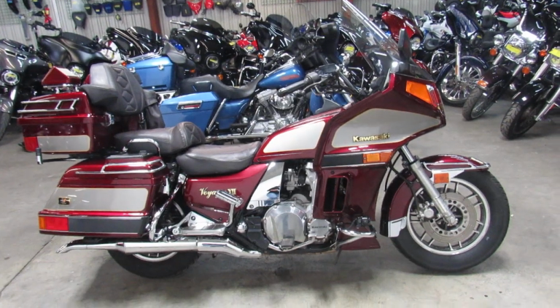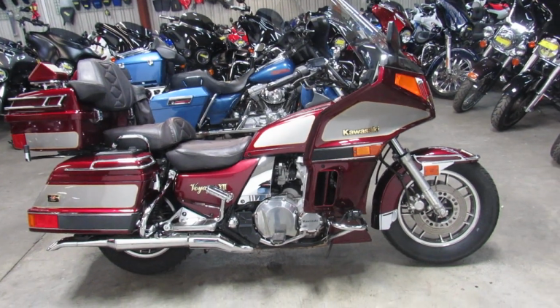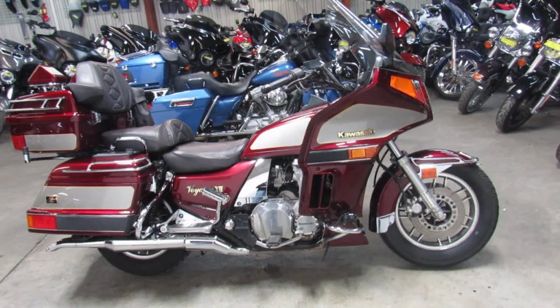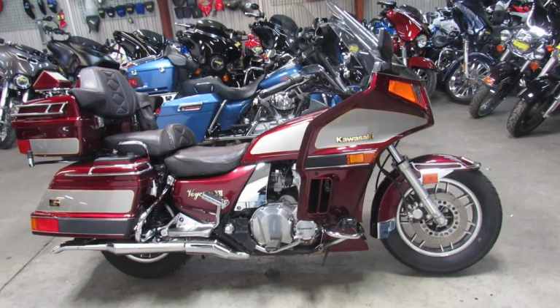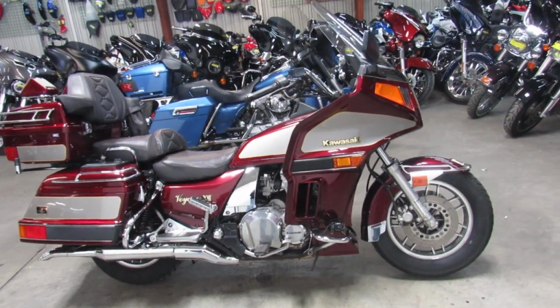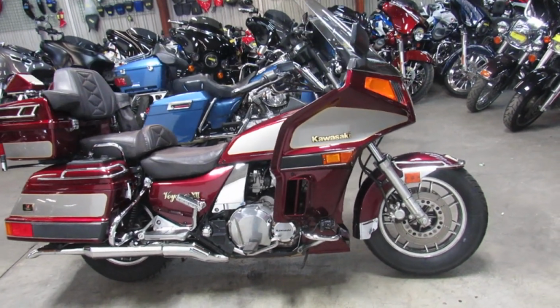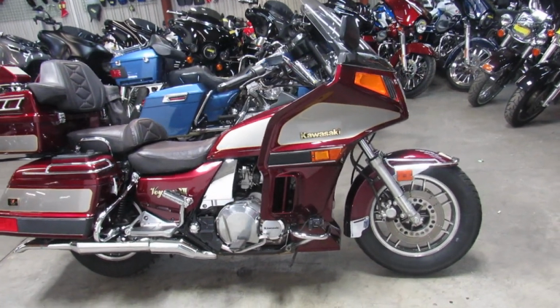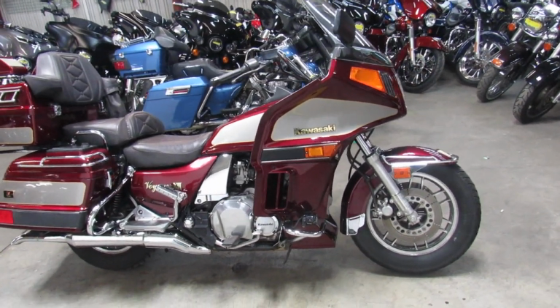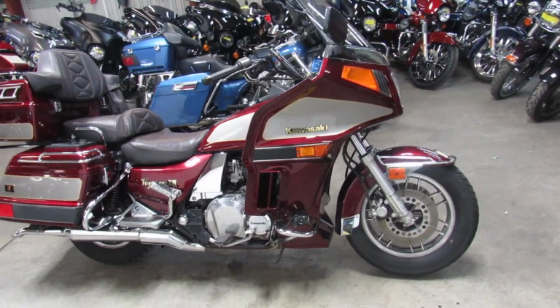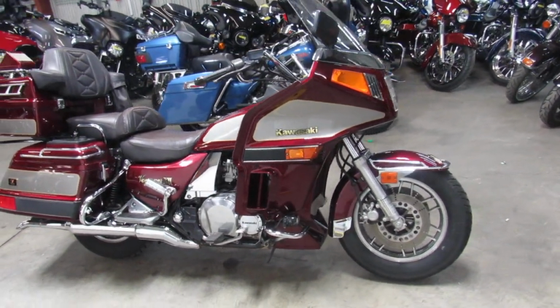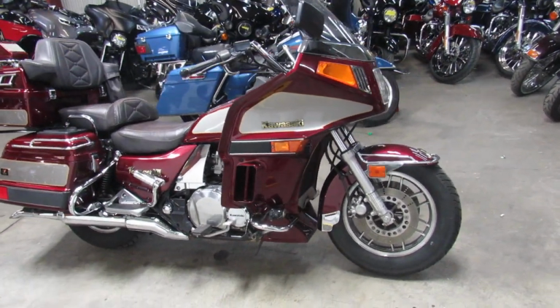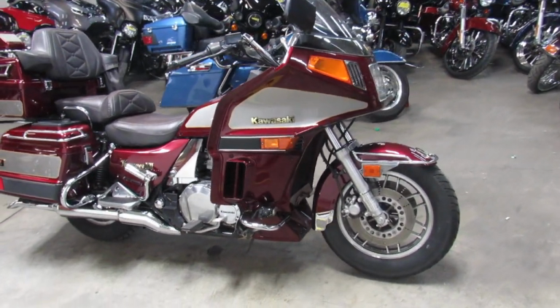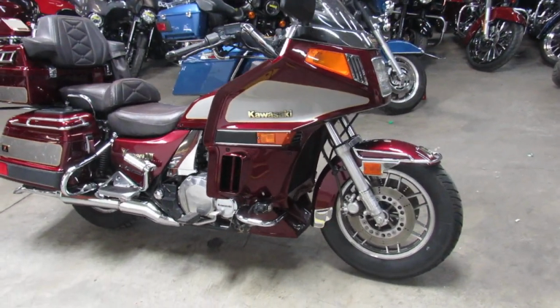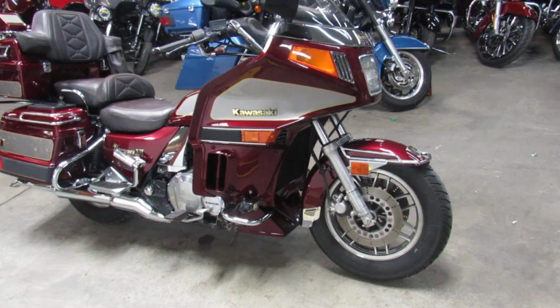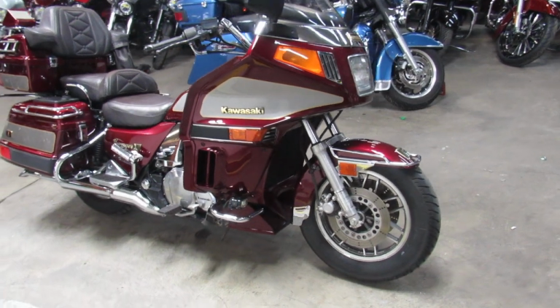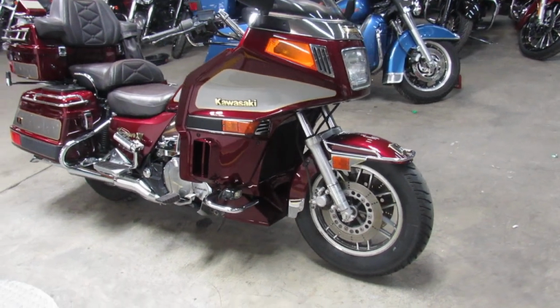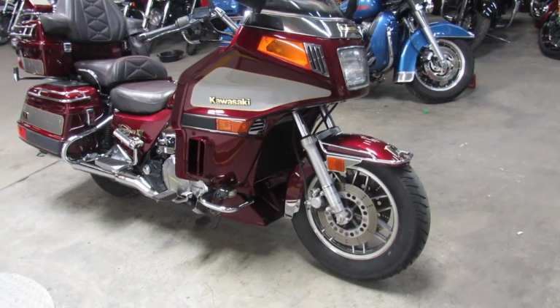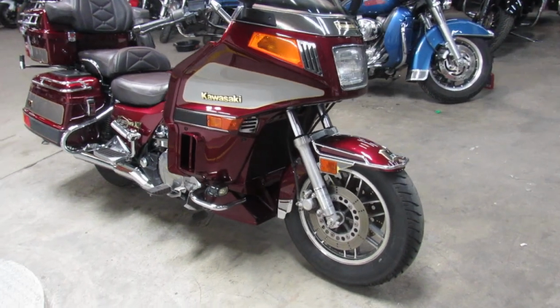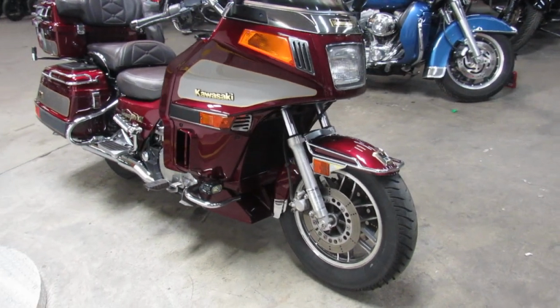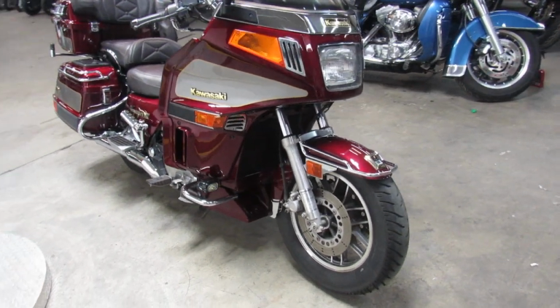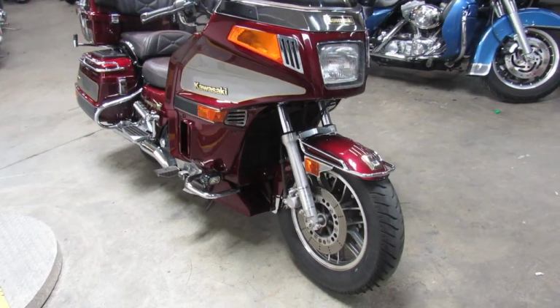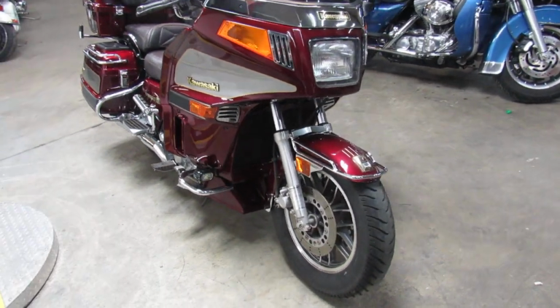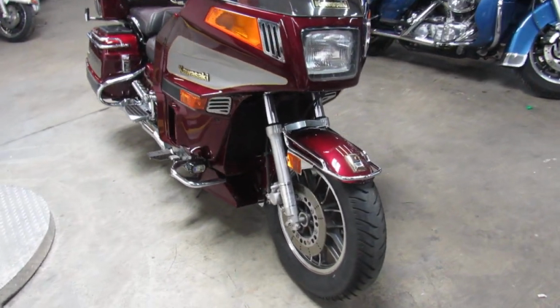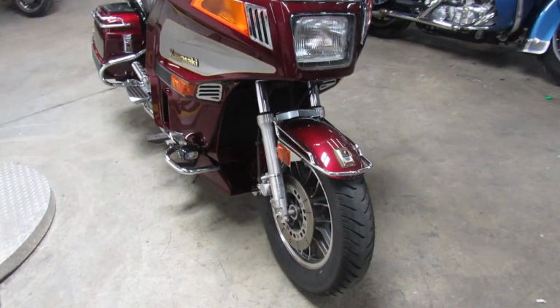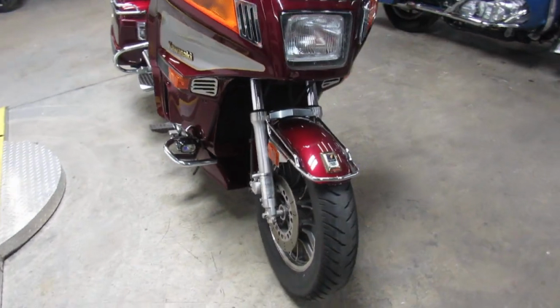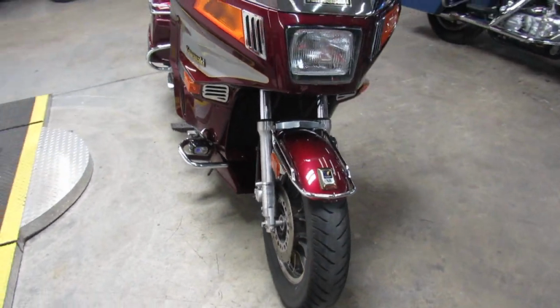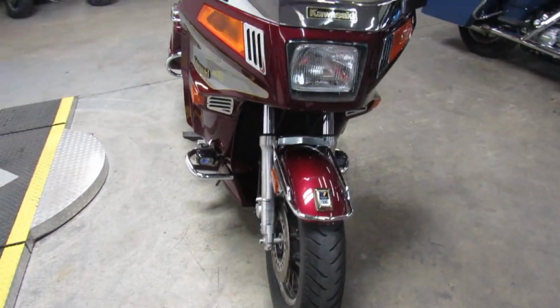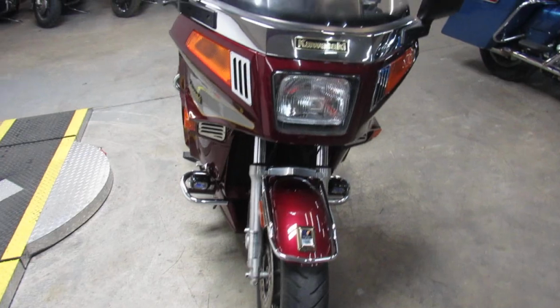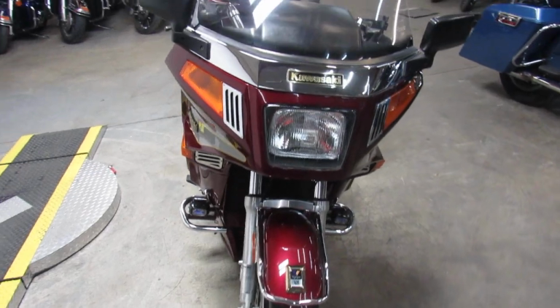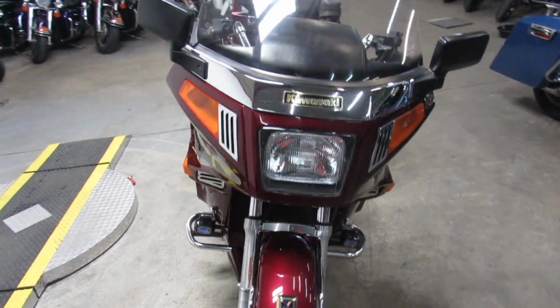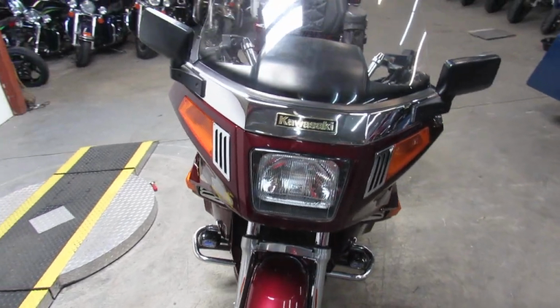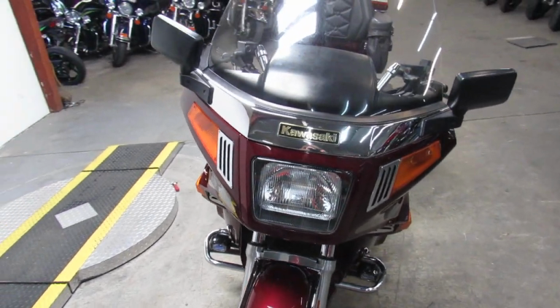Hey fellas, we got a great one here. This bike we're doing a video on is at approvalpowersports.com. We got over 600 used bikes, we got guaranteed financing, we got lease programs — you guys got to check this thing out.